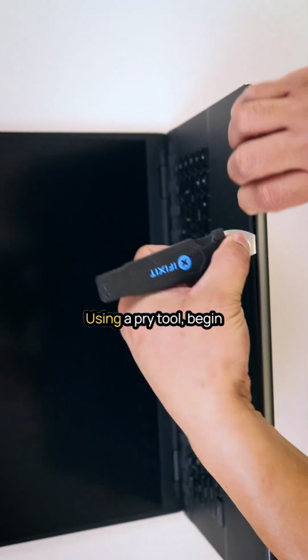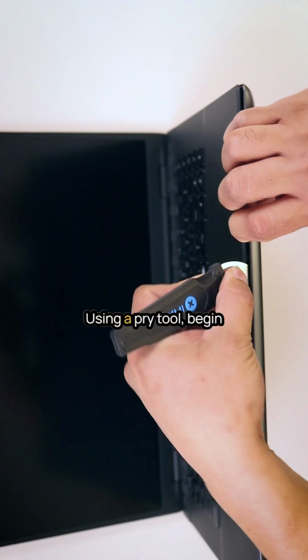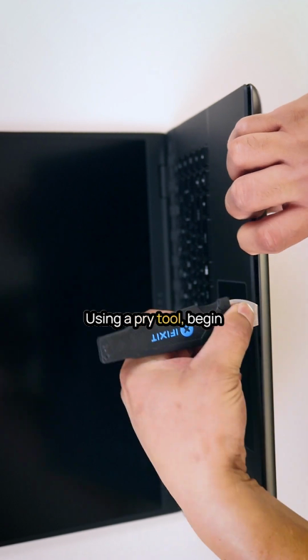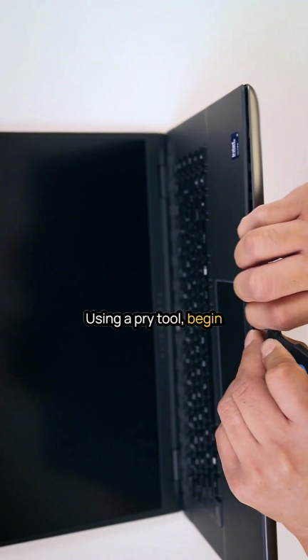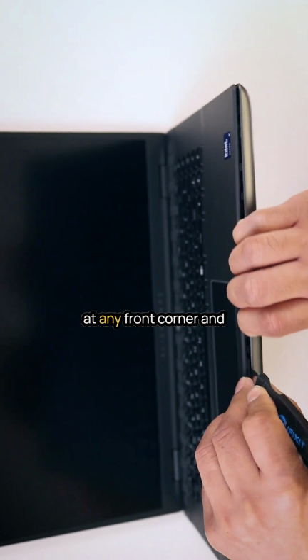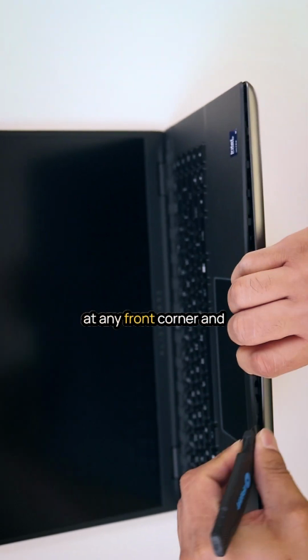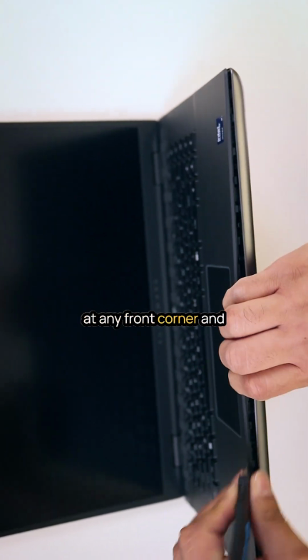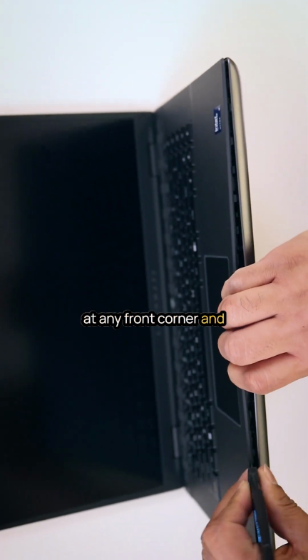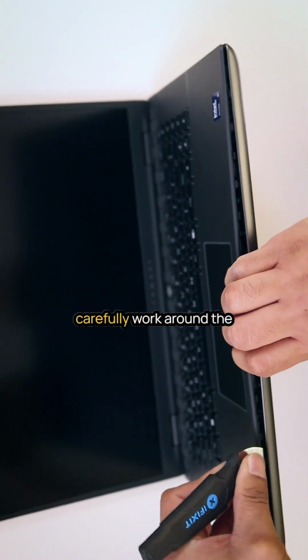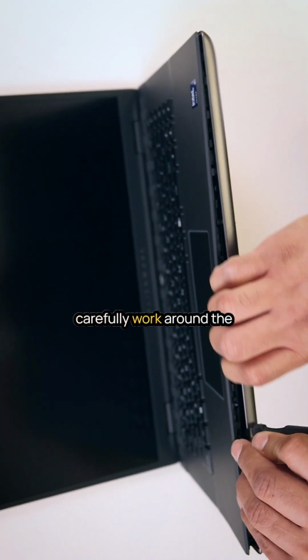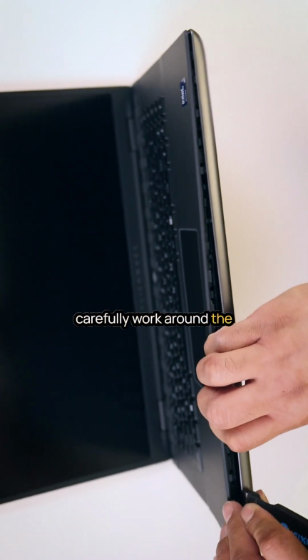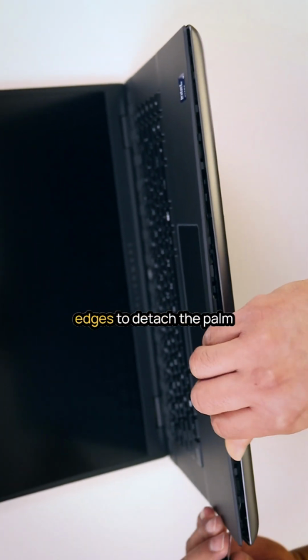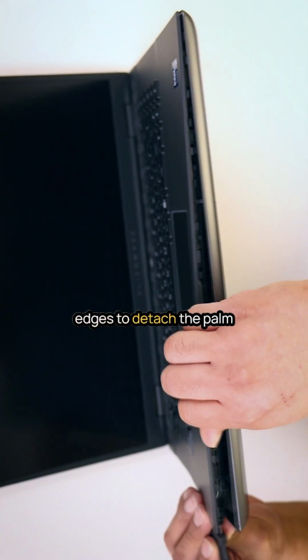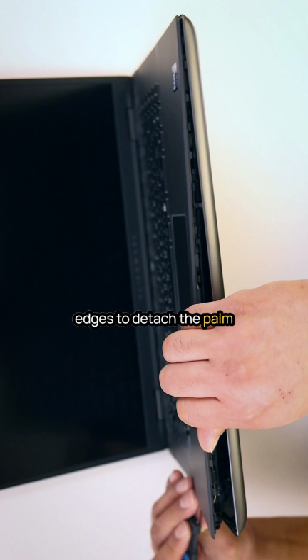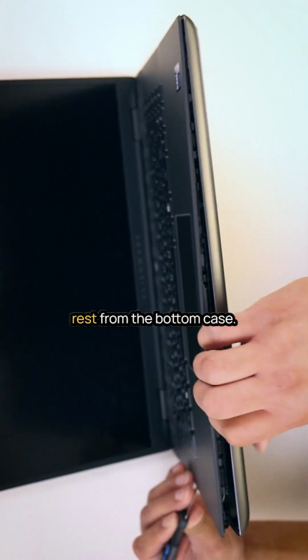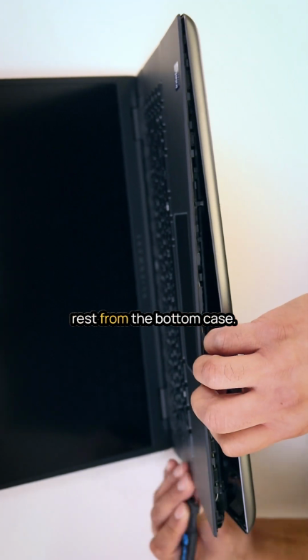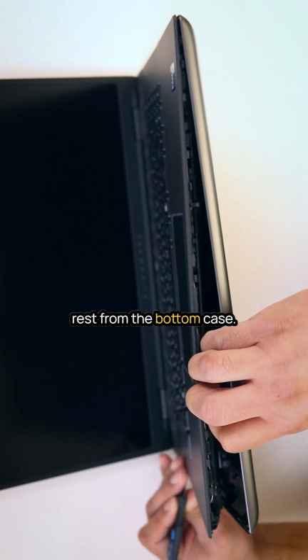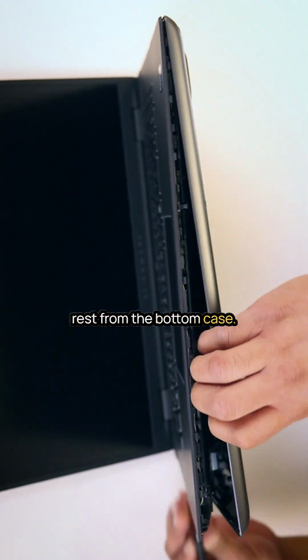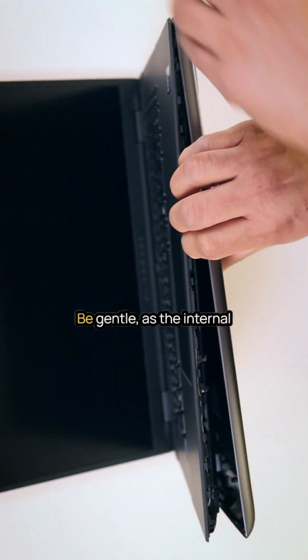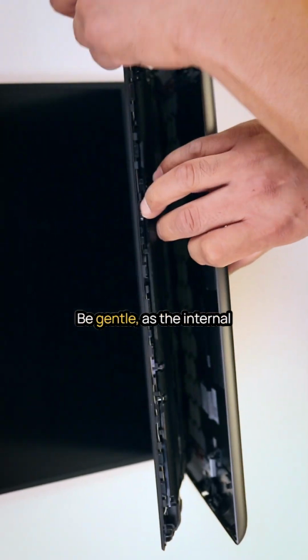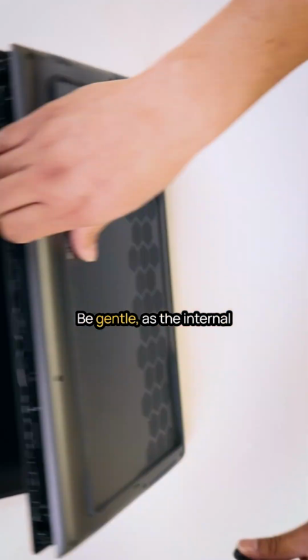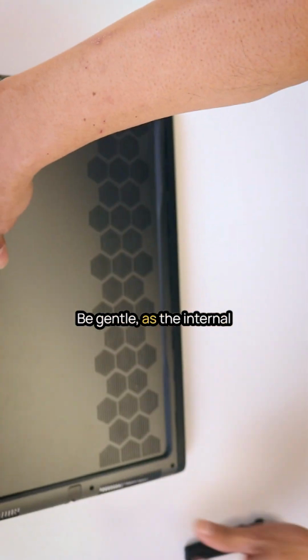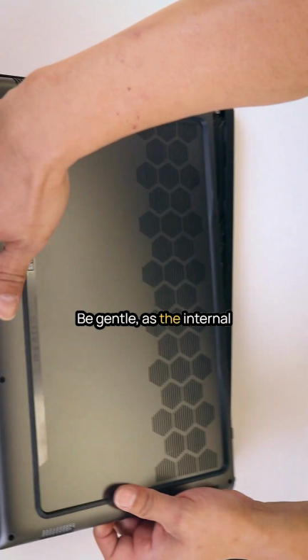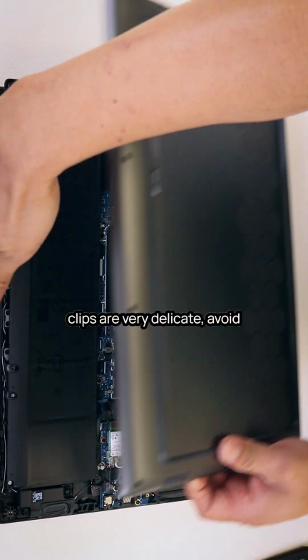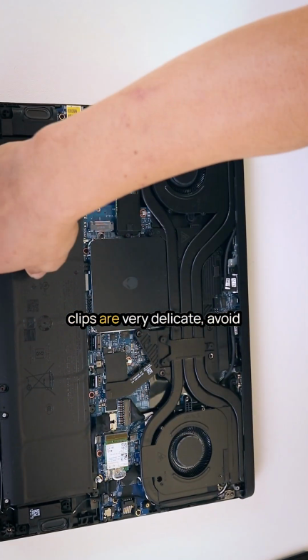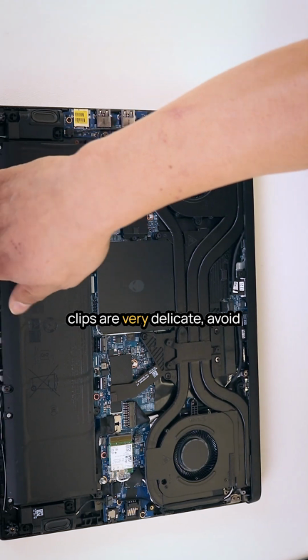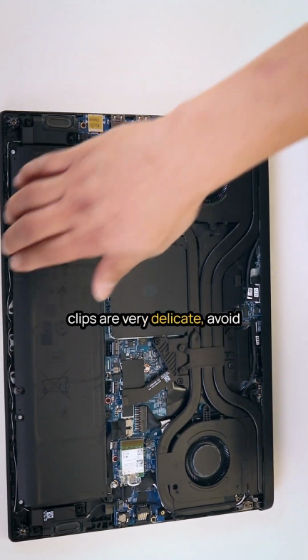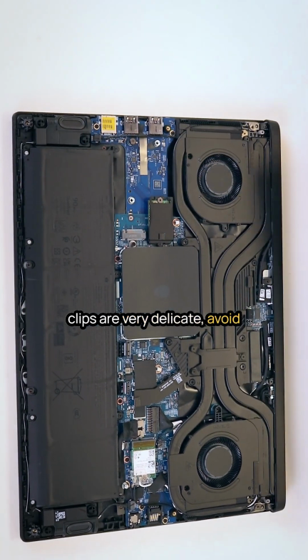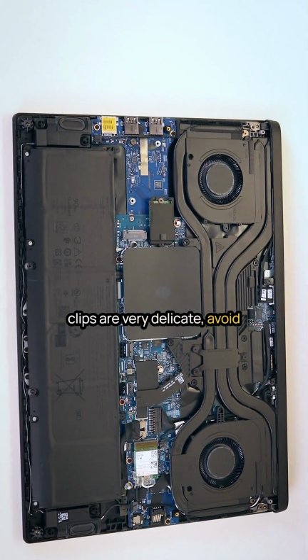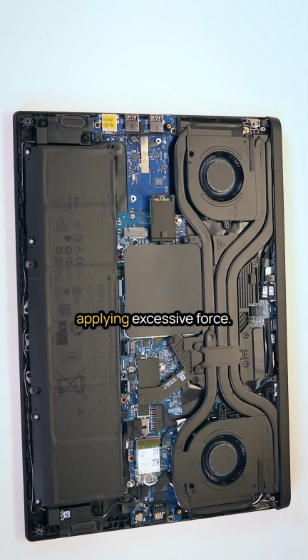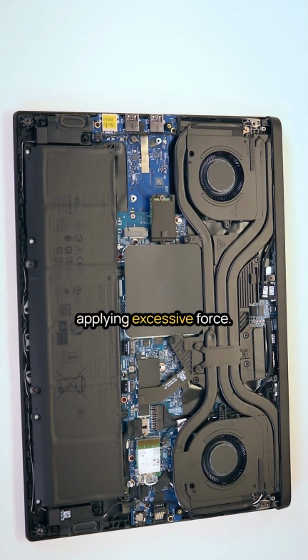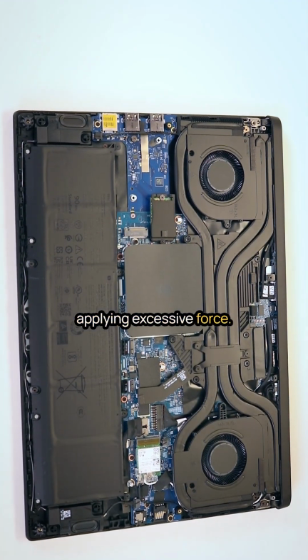Using a pry tool, begin at any front corner and carefully work around the edges to detach the palm rest from the bottom case. Be gentle, as the internal clips are very delicate — avoid applying excessive force.